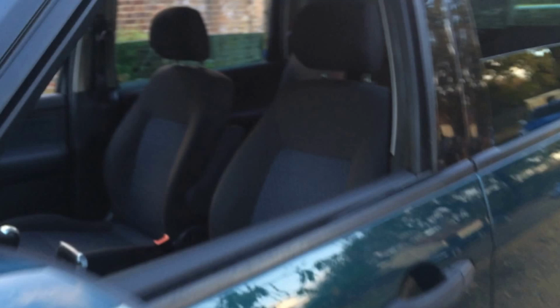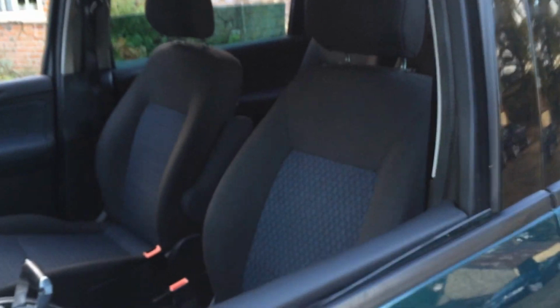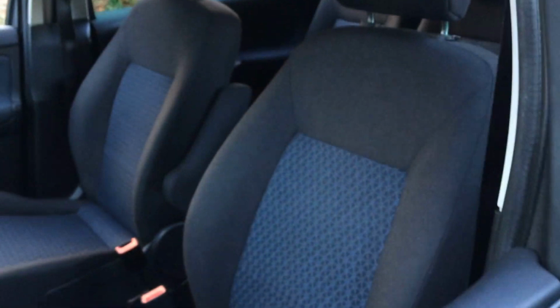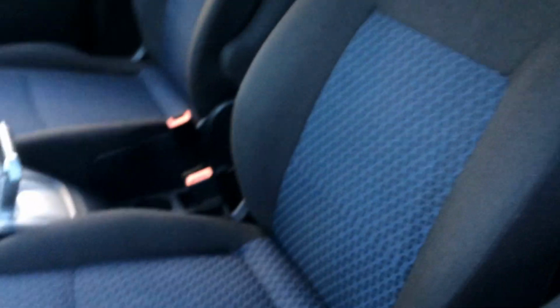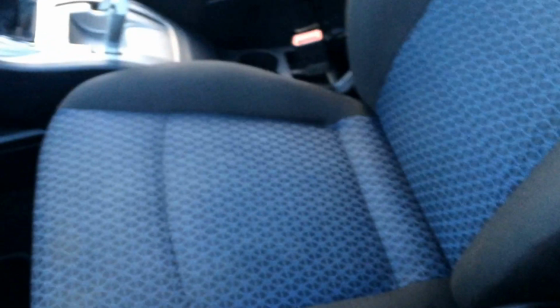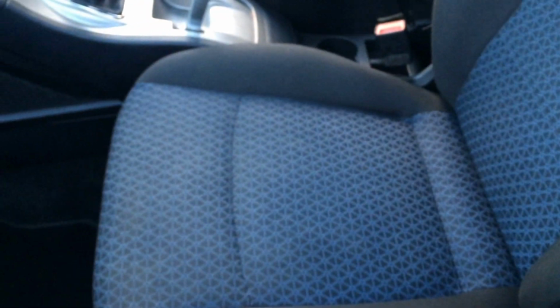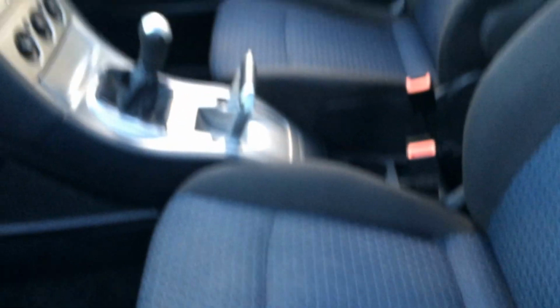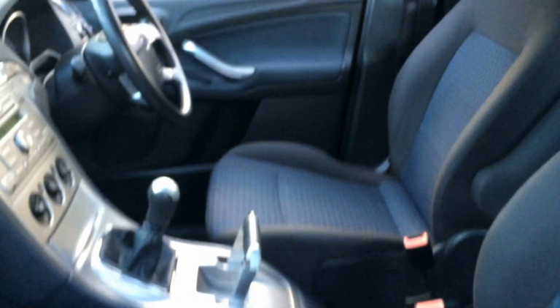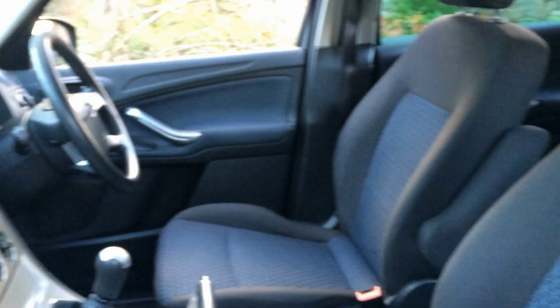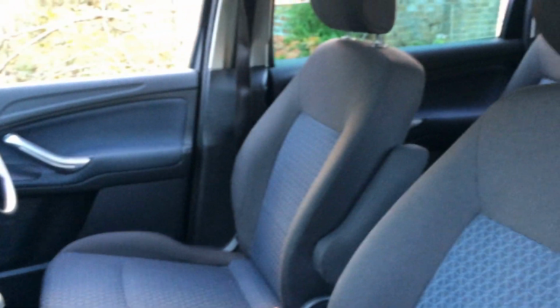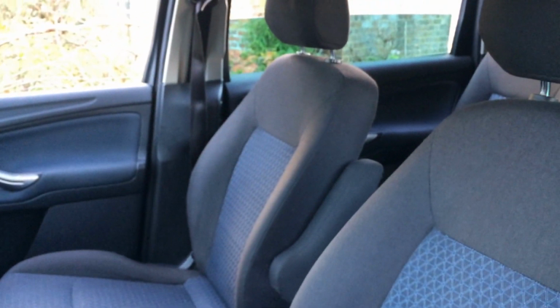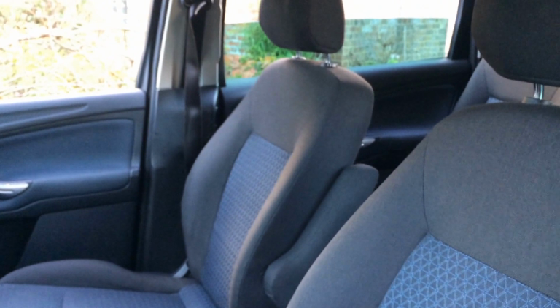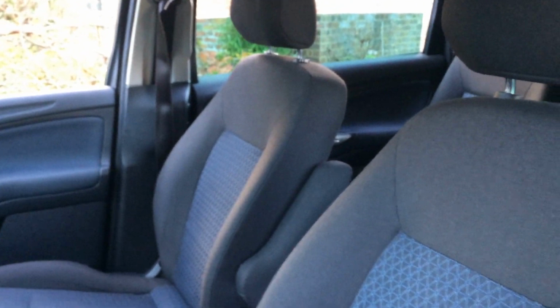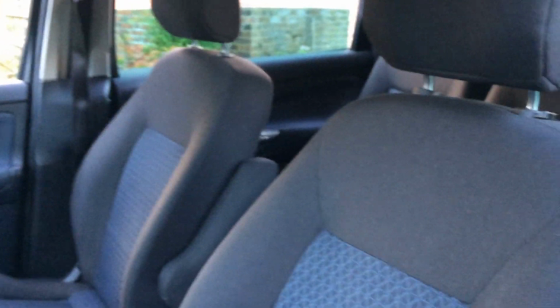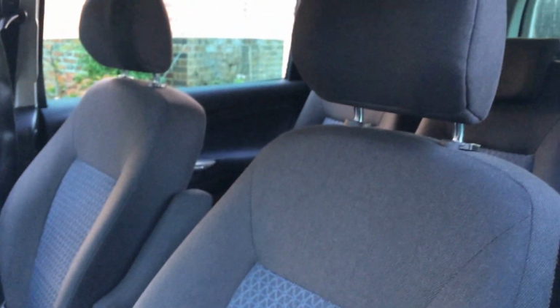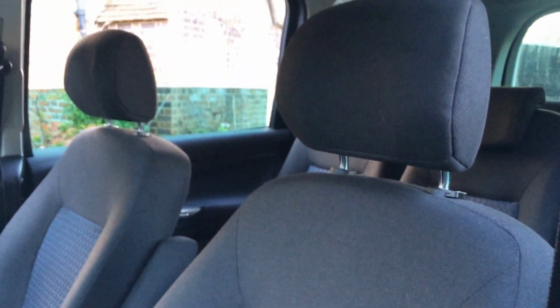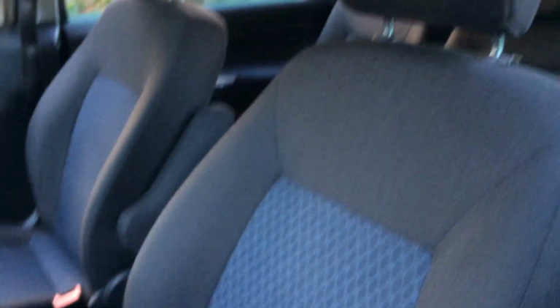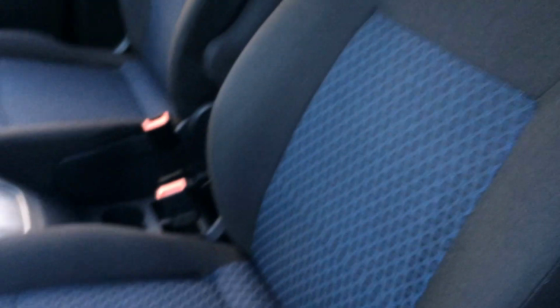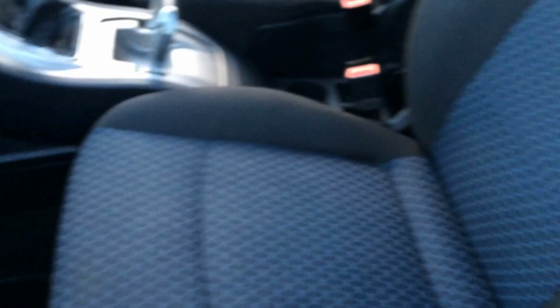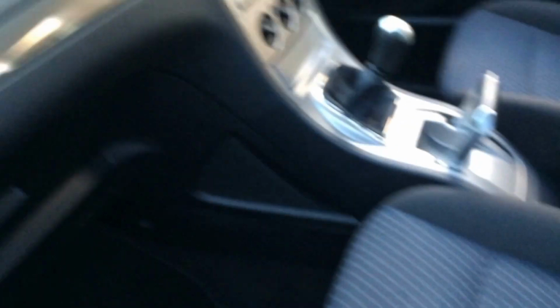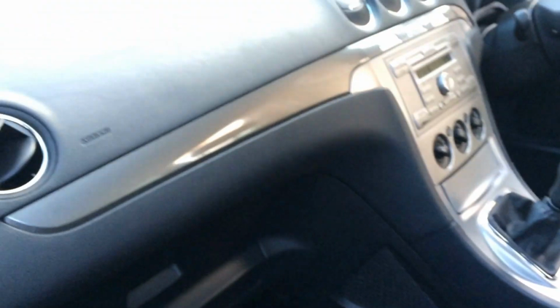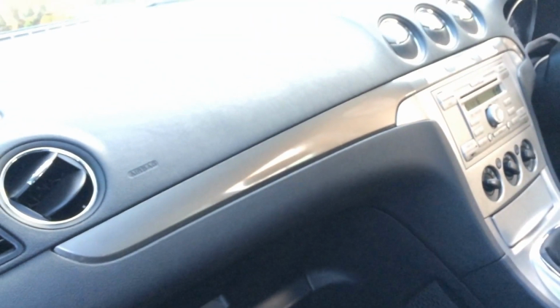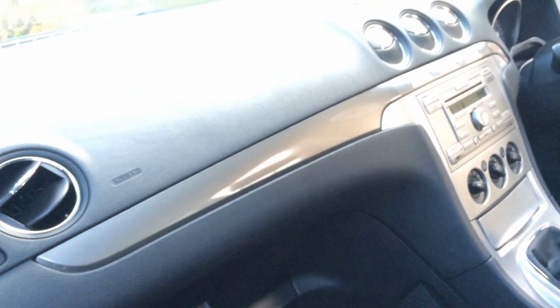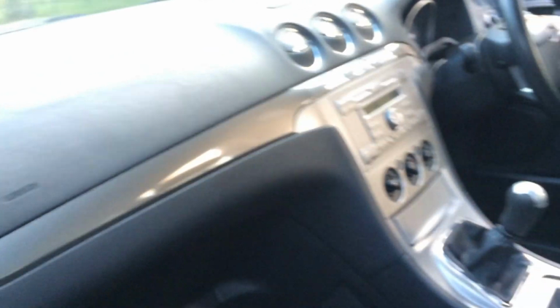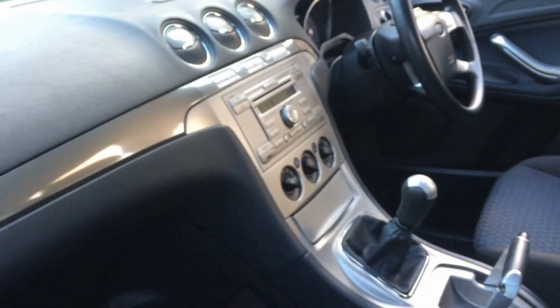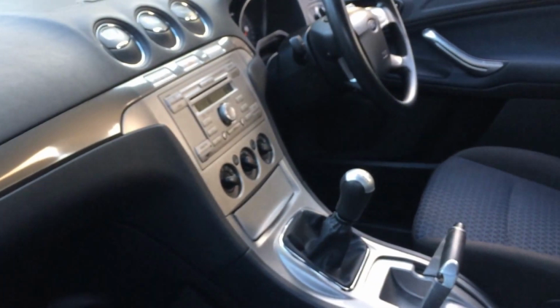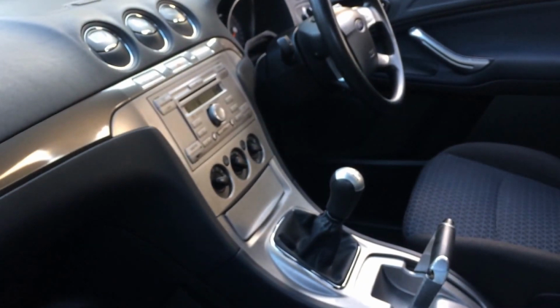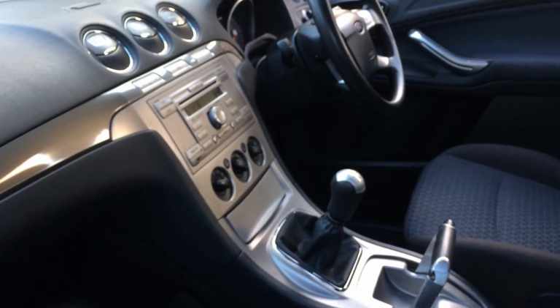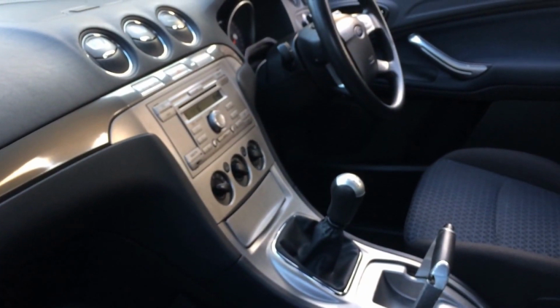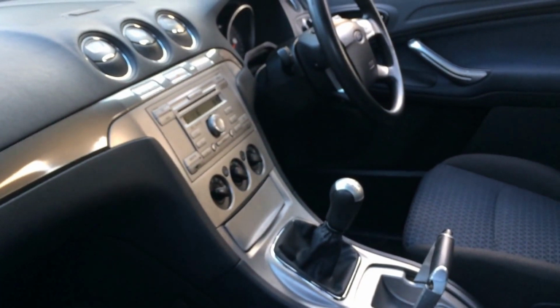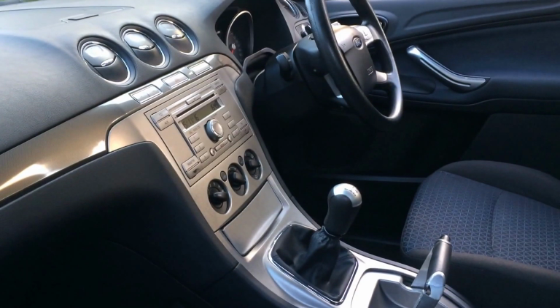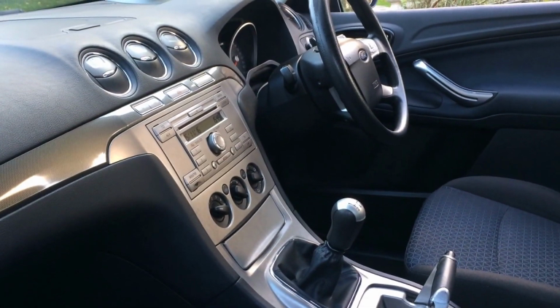Let's take a look inside. In the interior, there are no holes or rips or anything like that.